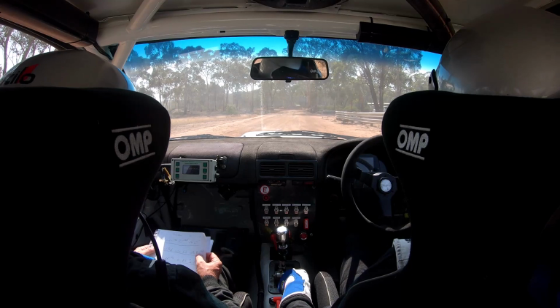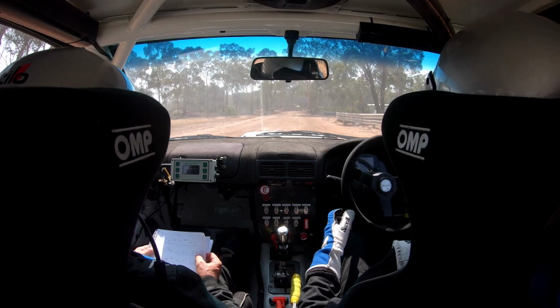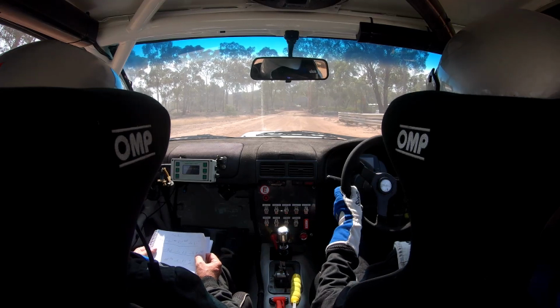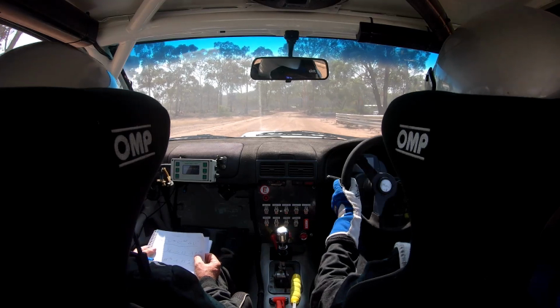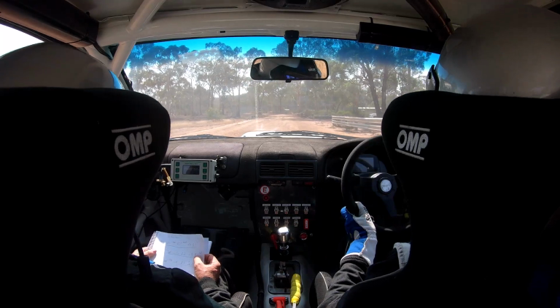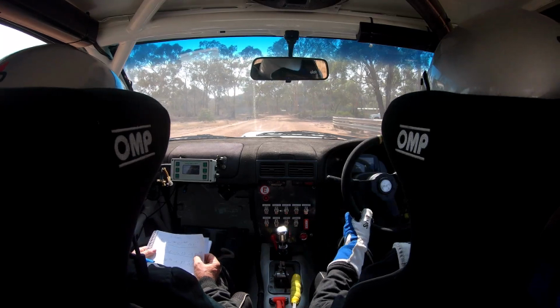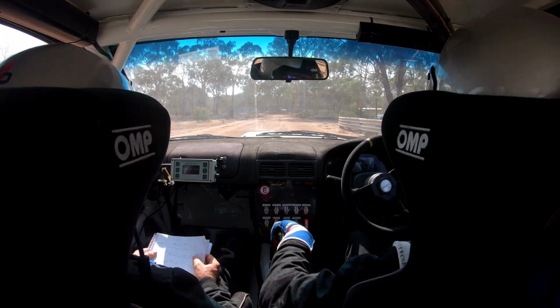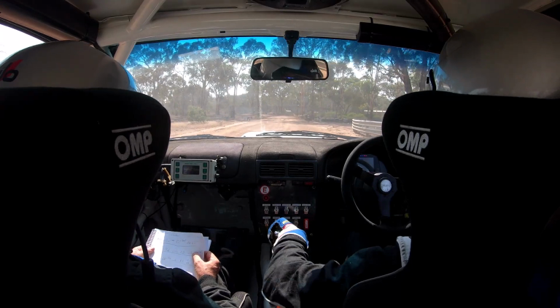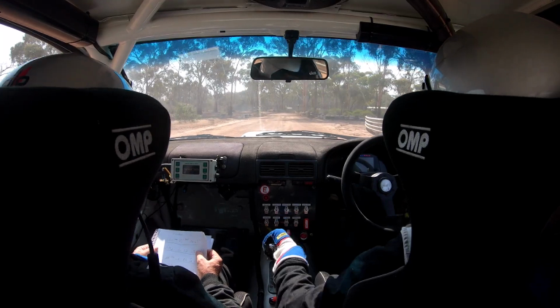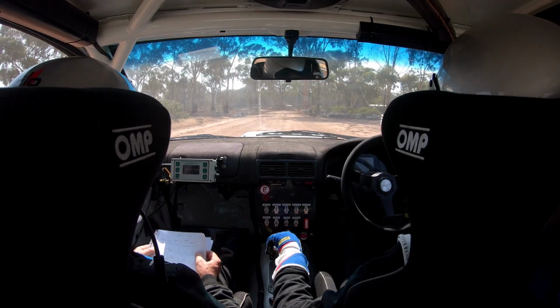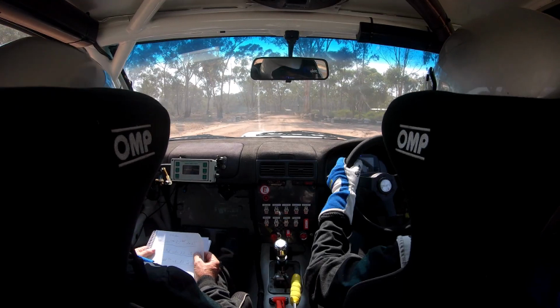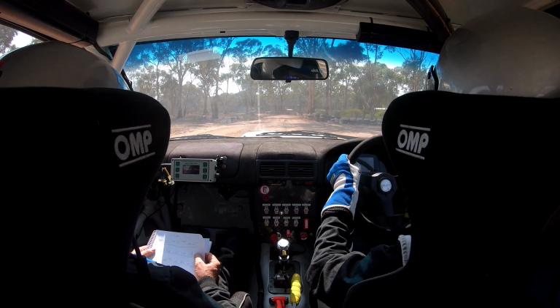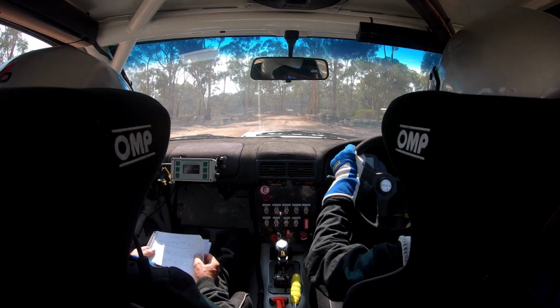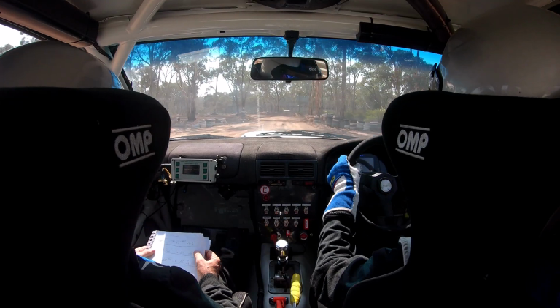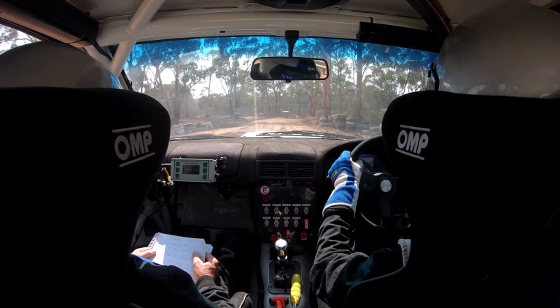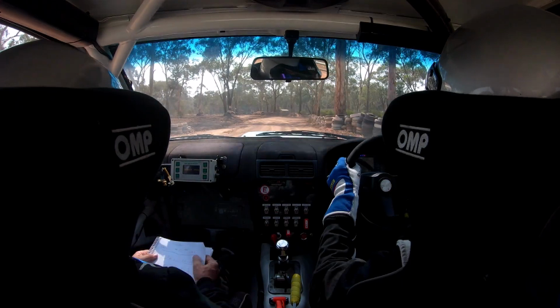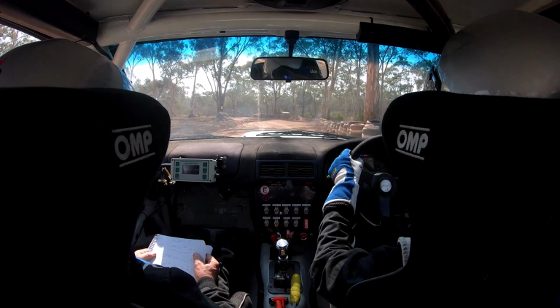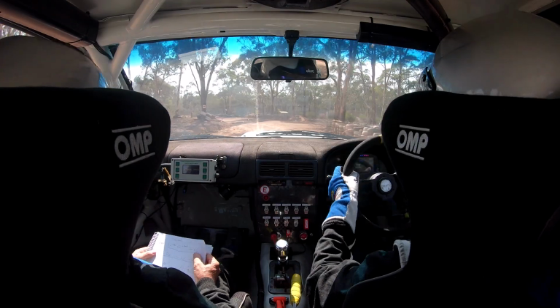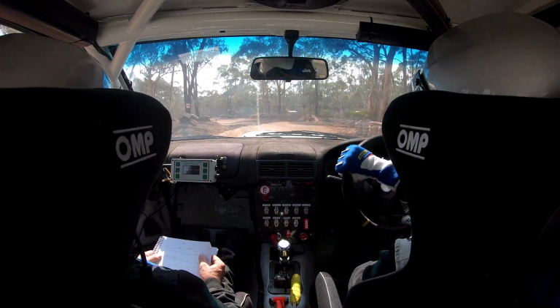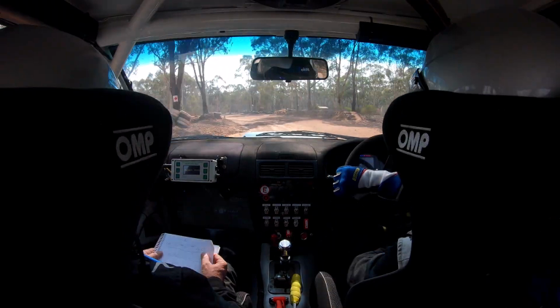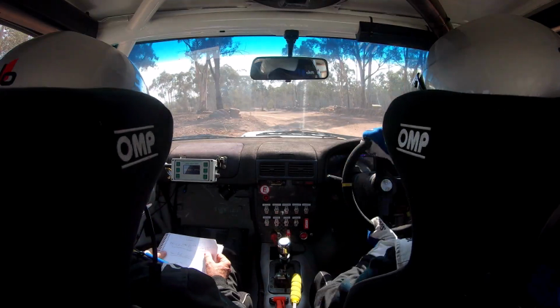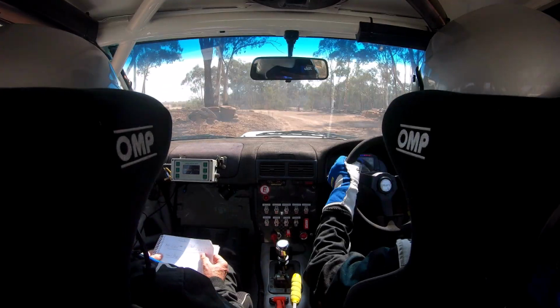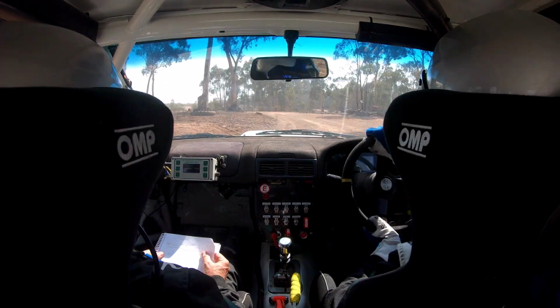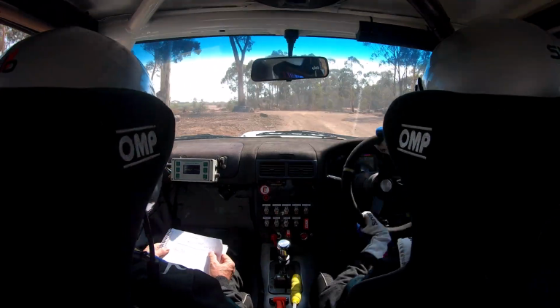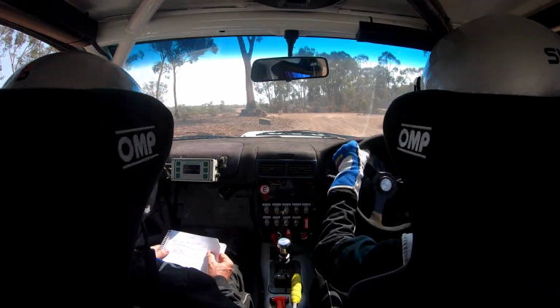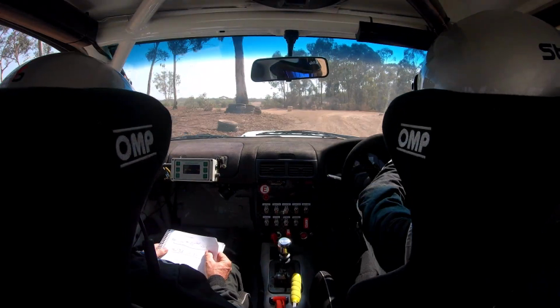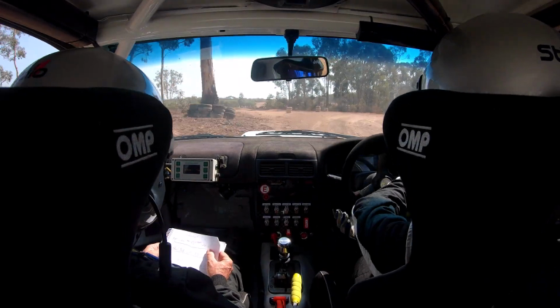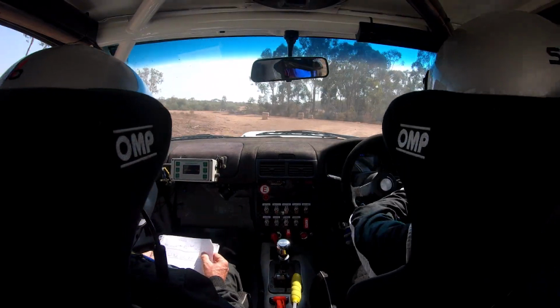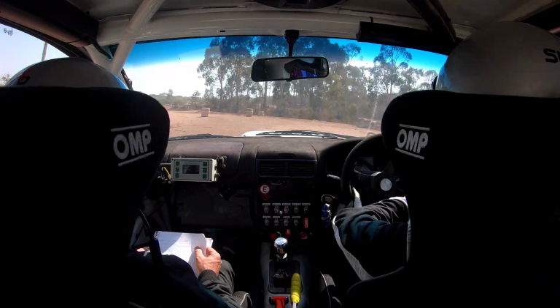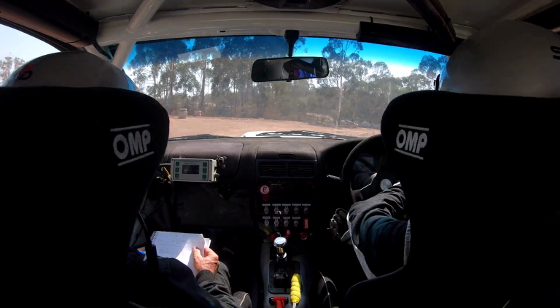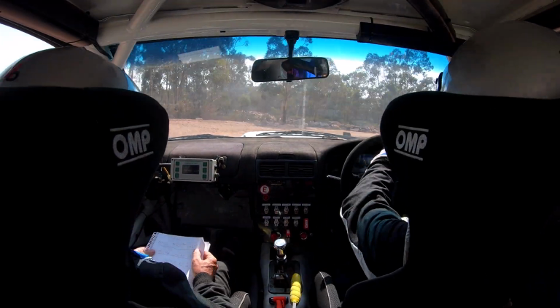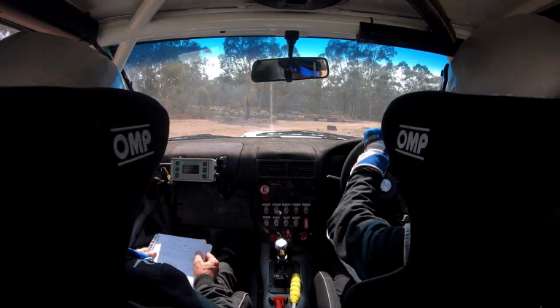100 left 4 minus, loose, right 2 plus, don't, into left 2 plus.